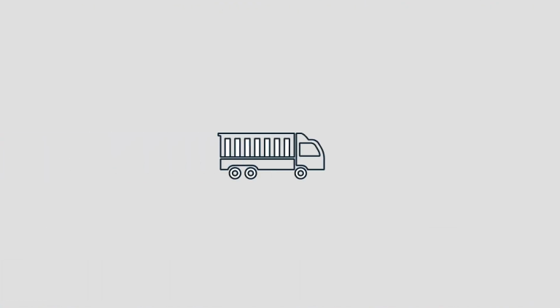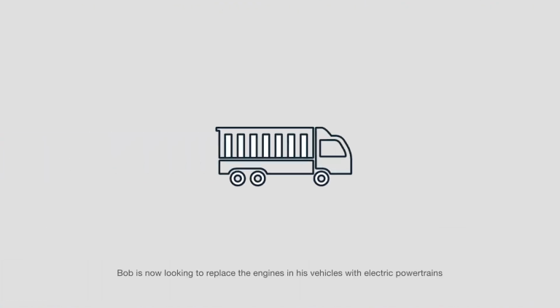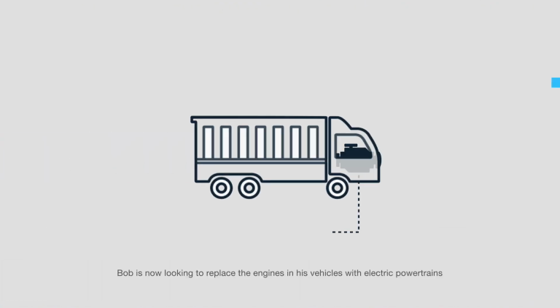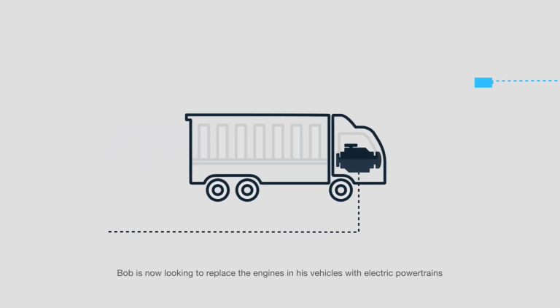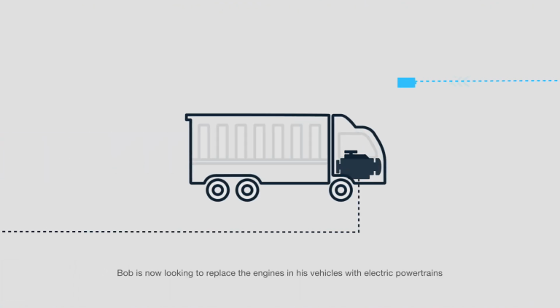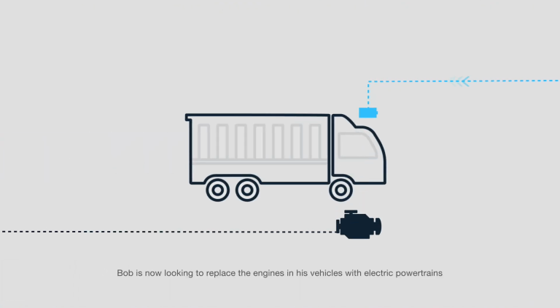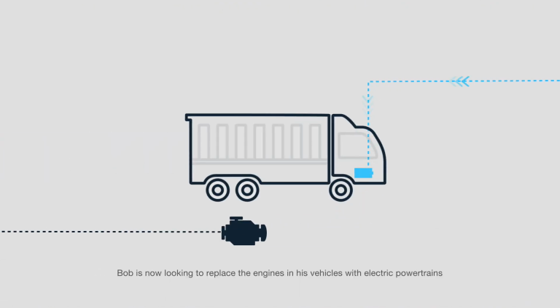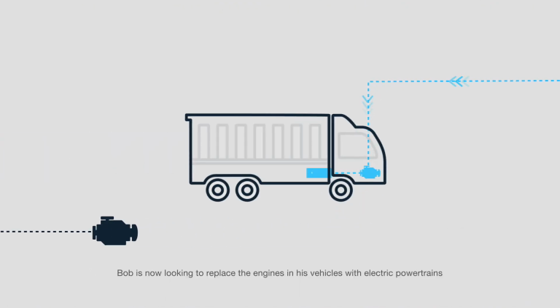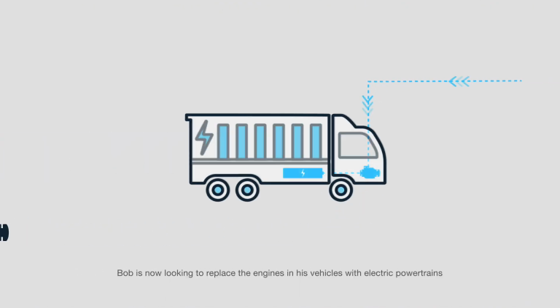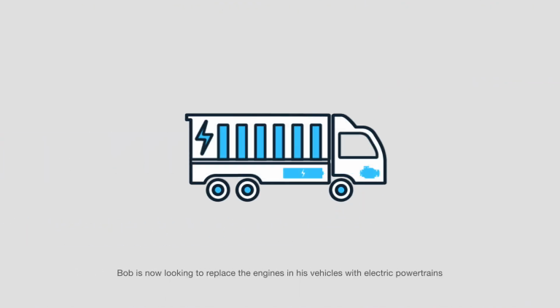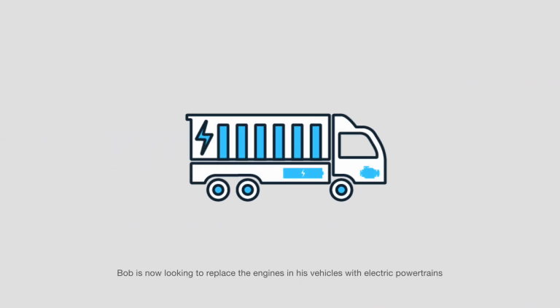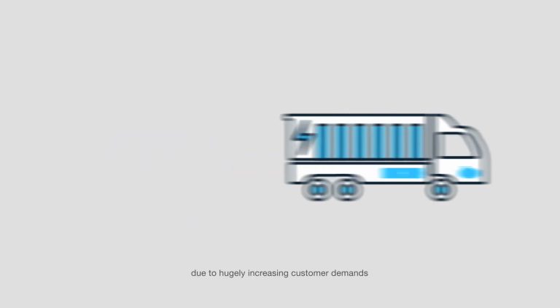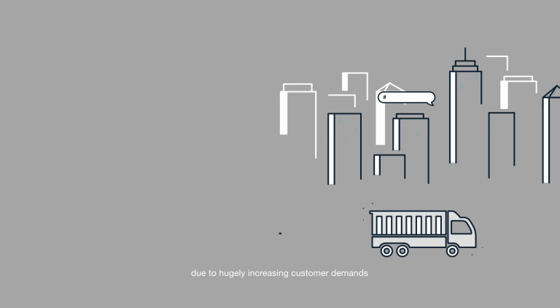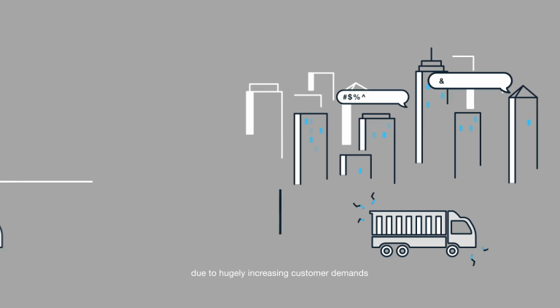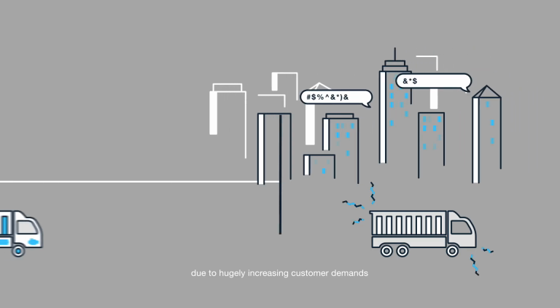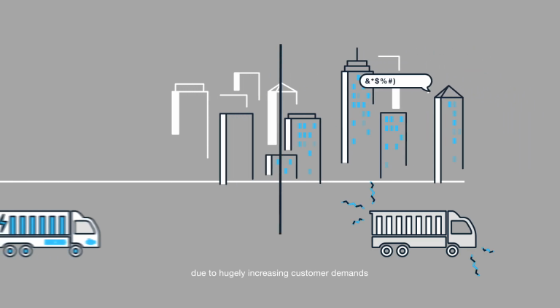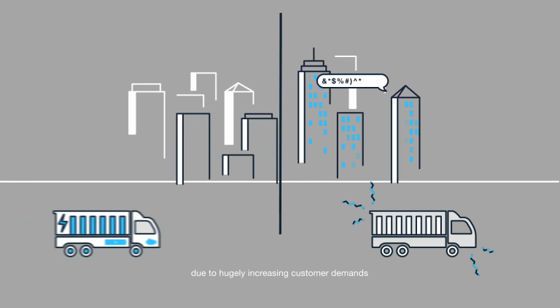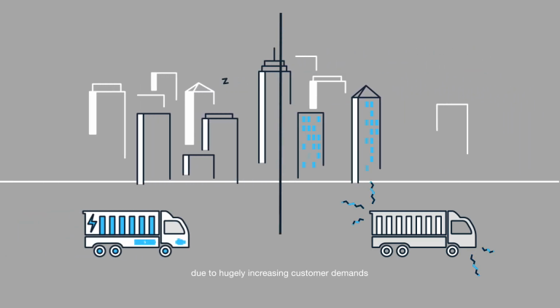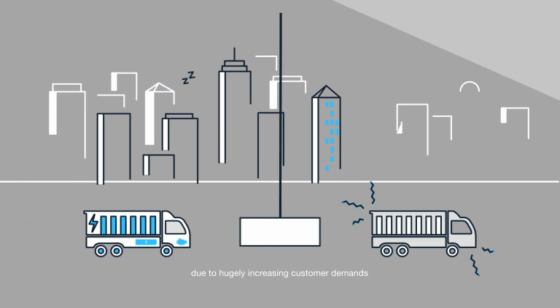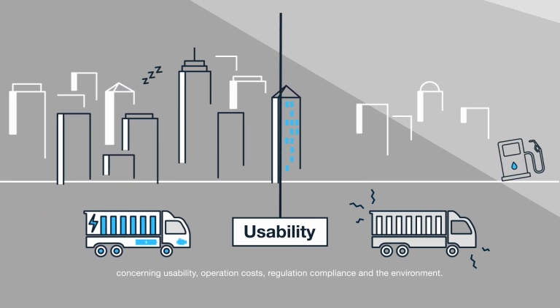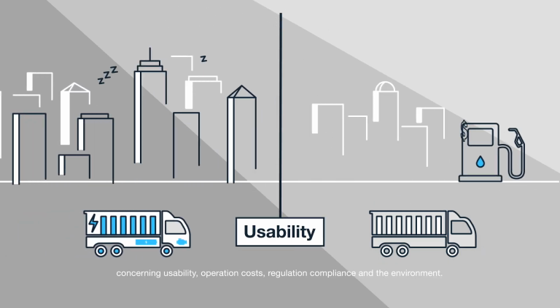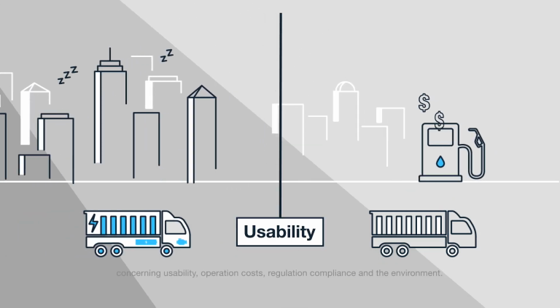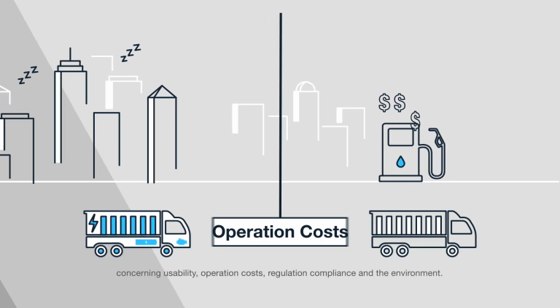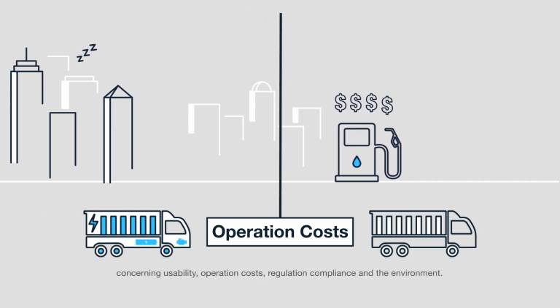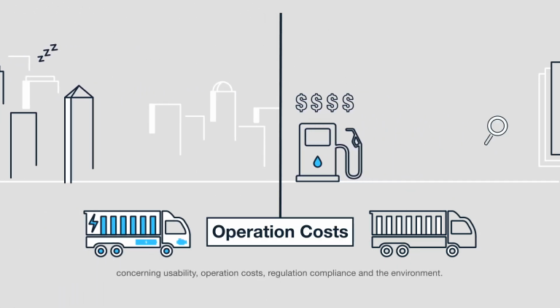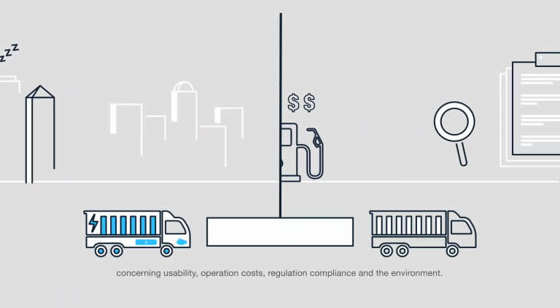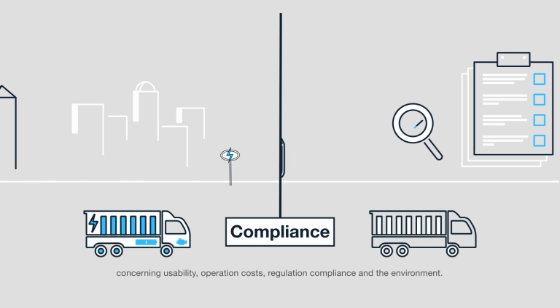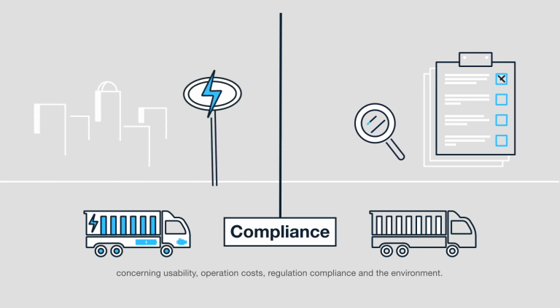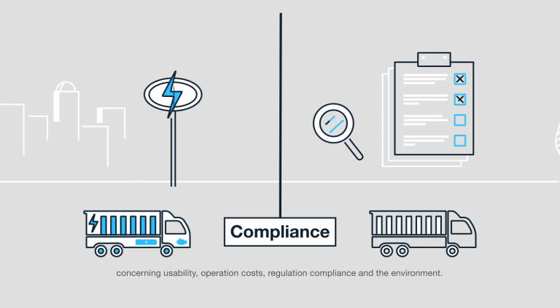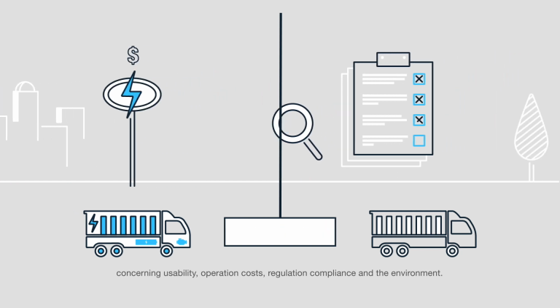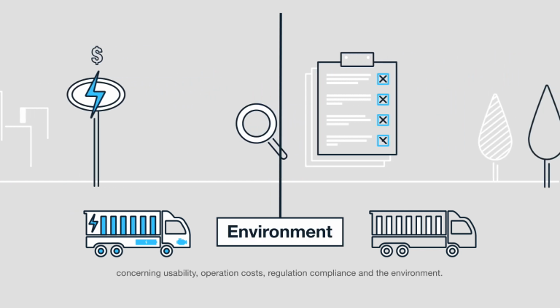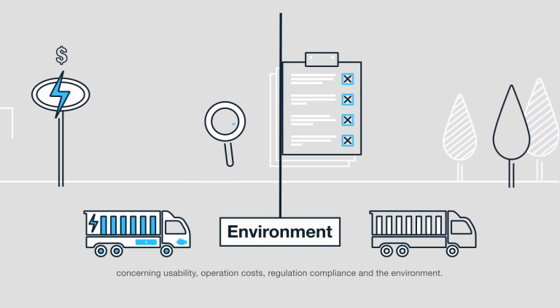Bob is now looking to replace the engines in his vehicles with electric powertrains due to hugely increasing customer demands concerning usability, operation costs, regulation compliance, and the environment.